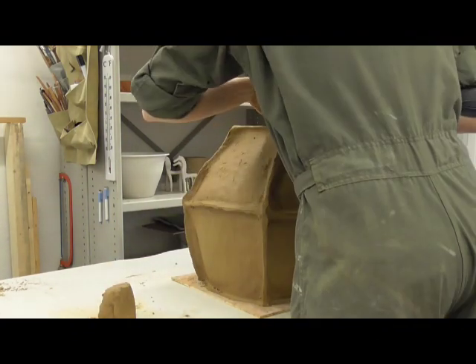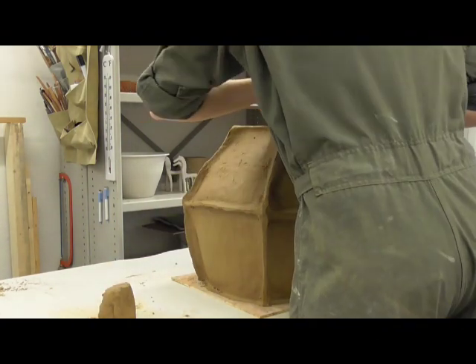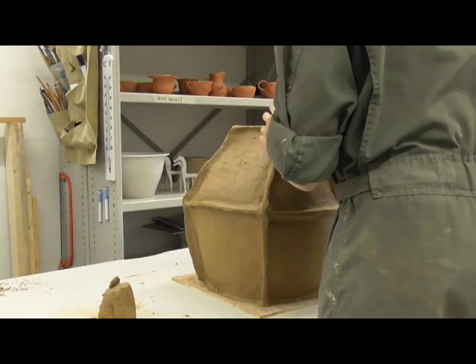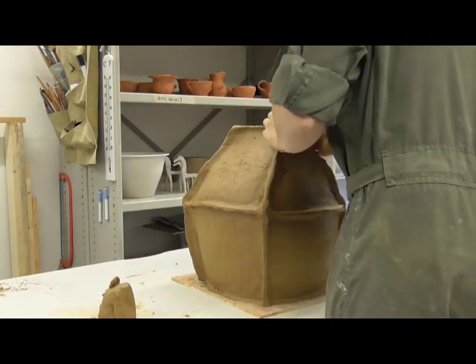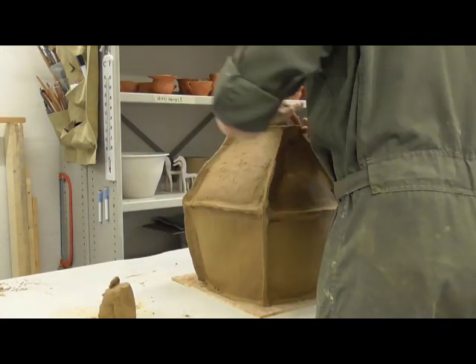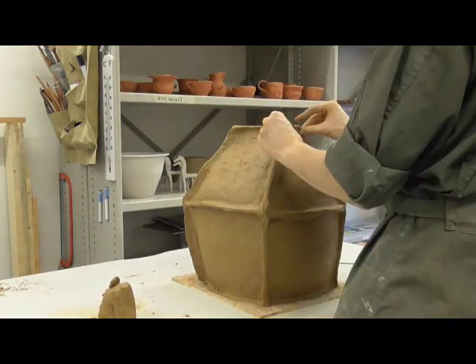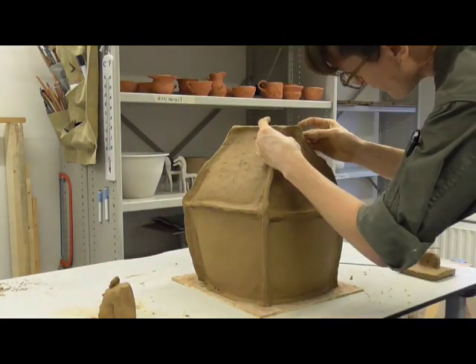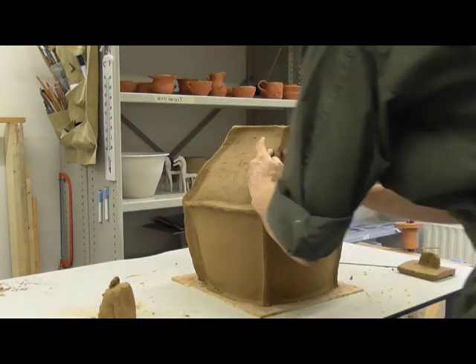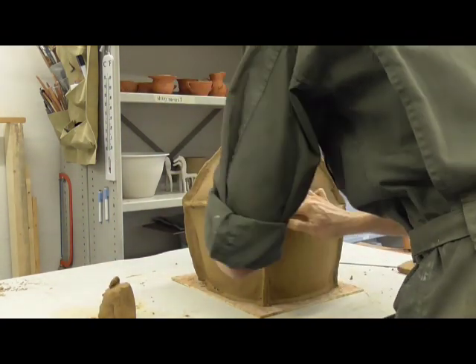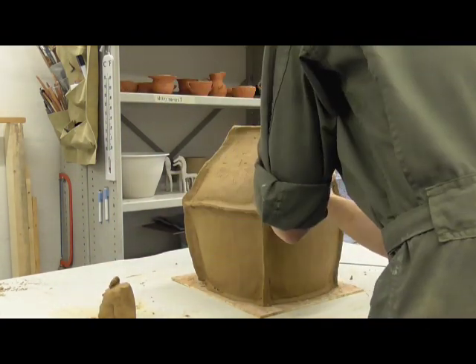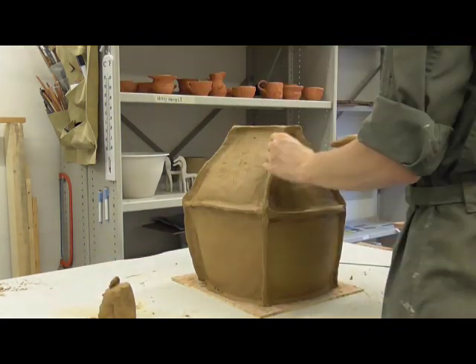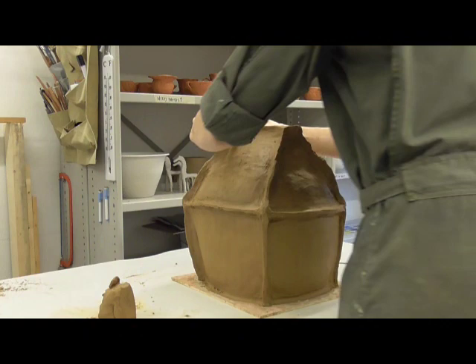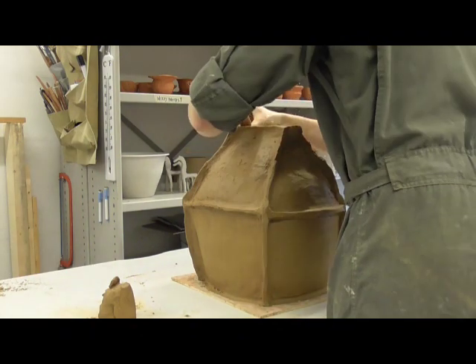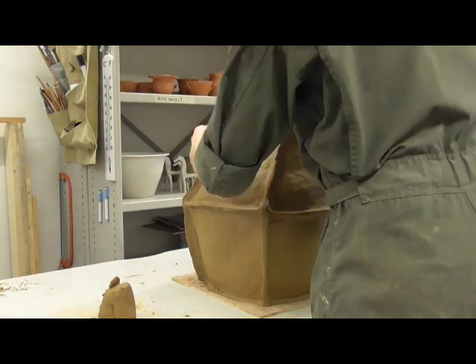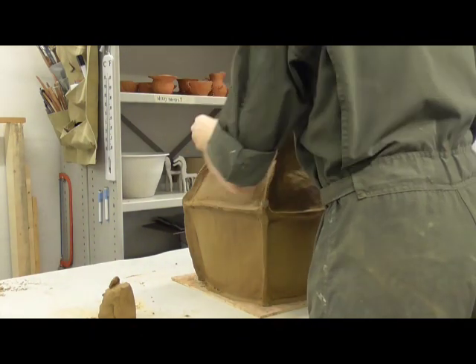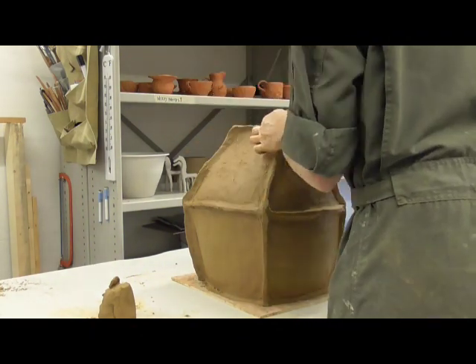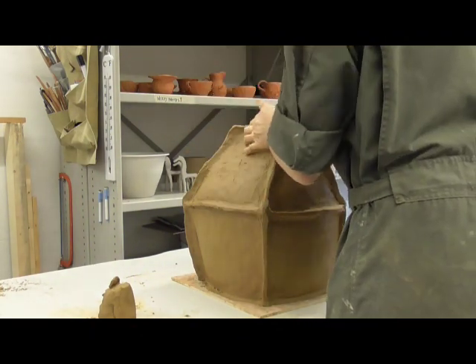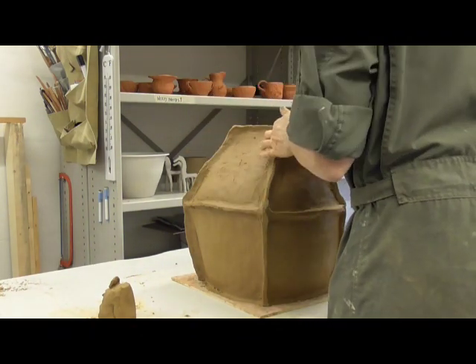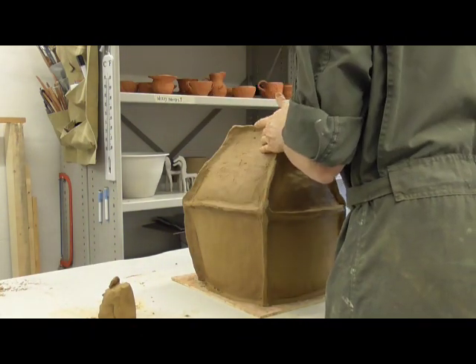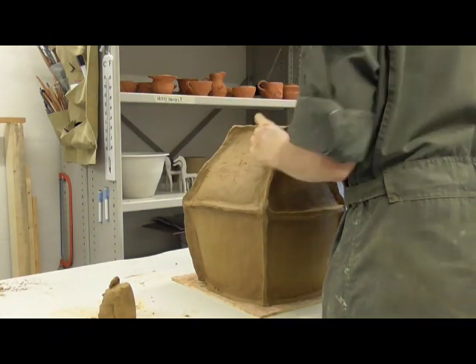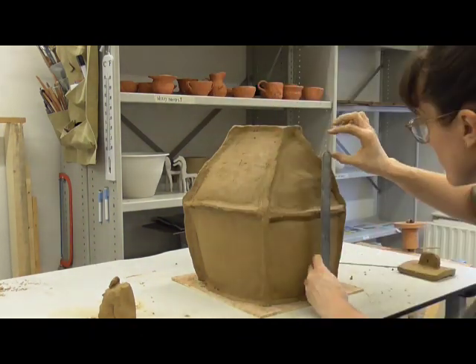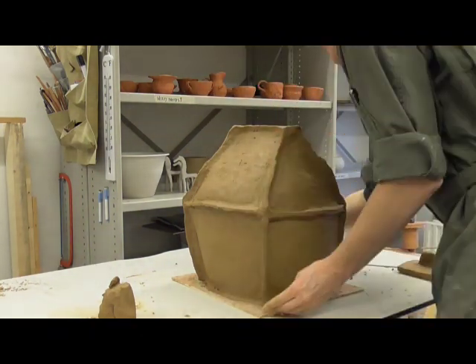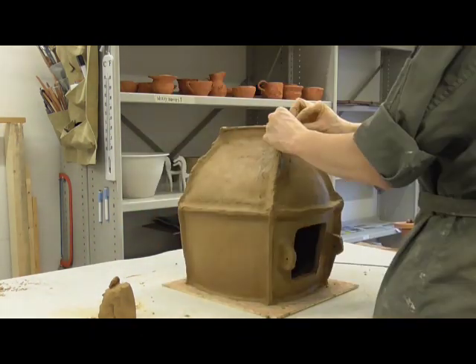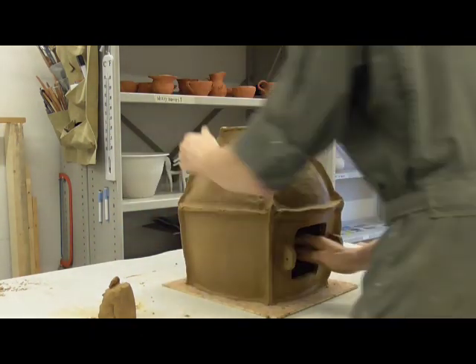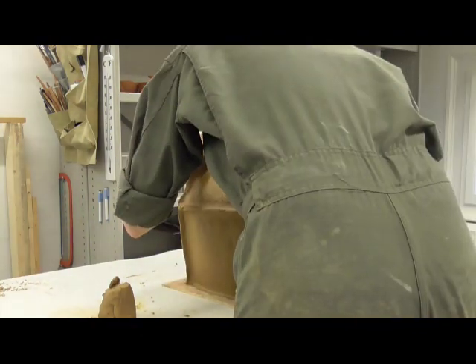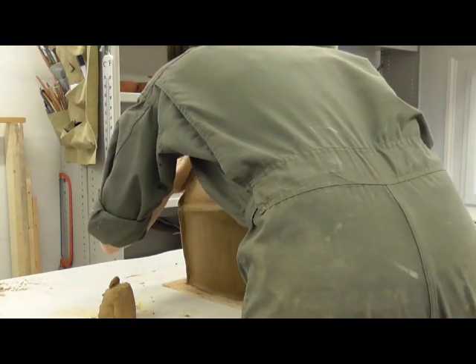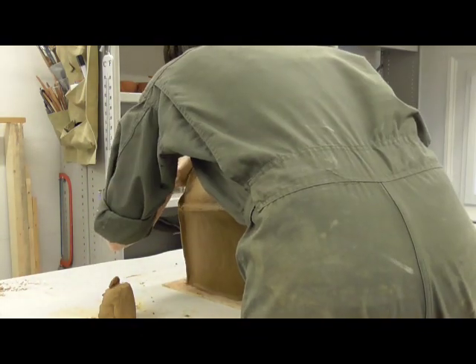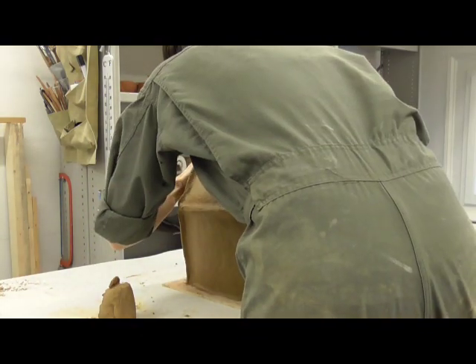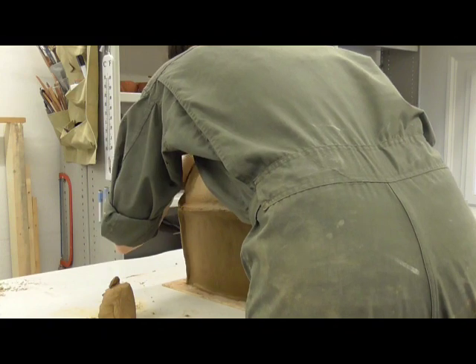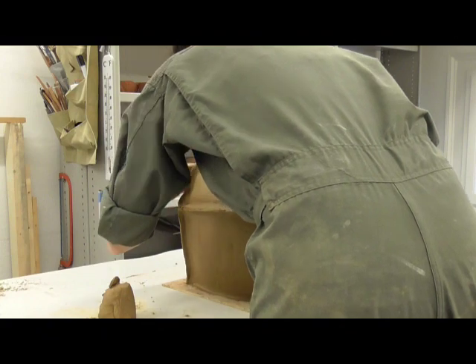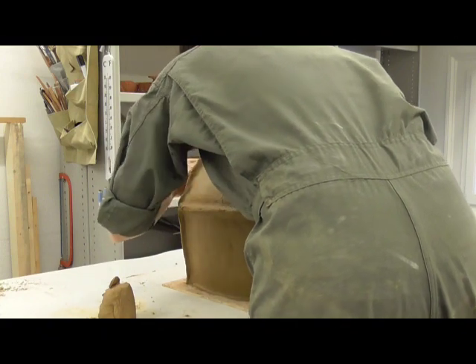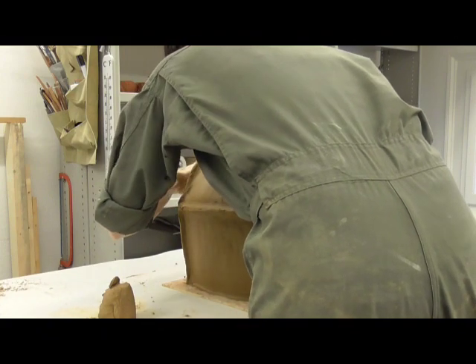The horns at the gable ends are formed by rolling short coils and attaching them individually. After they are attached, the edges are smoothed.